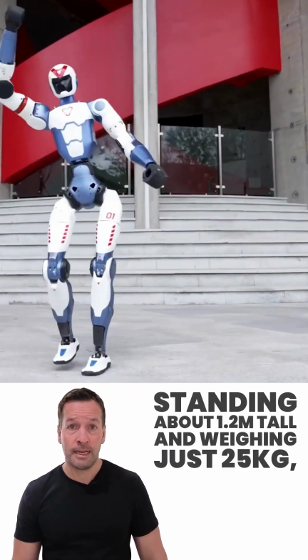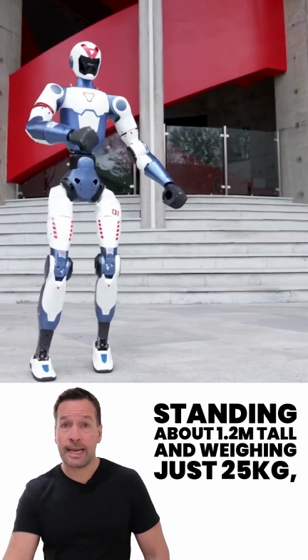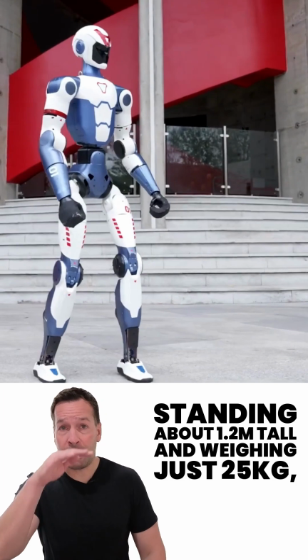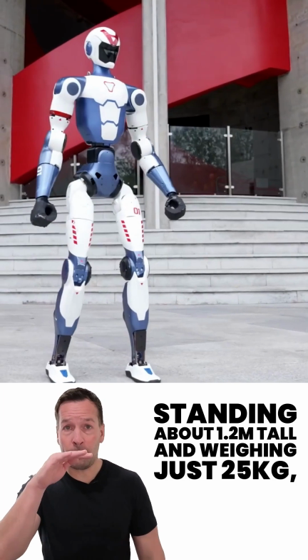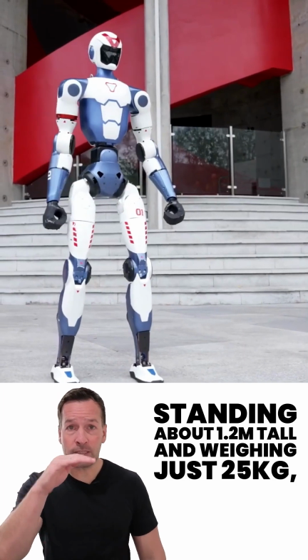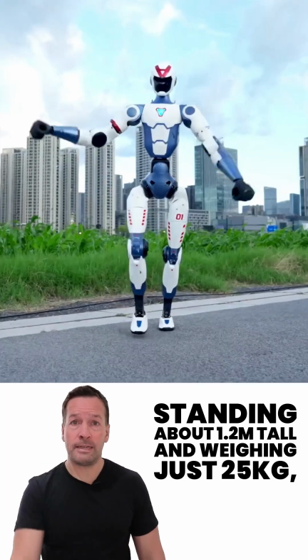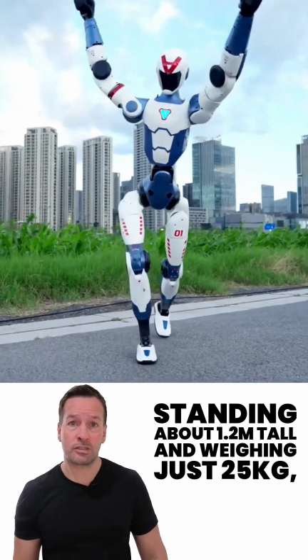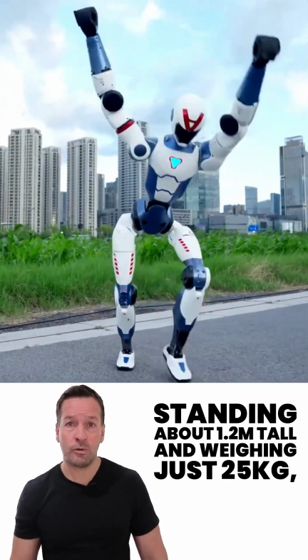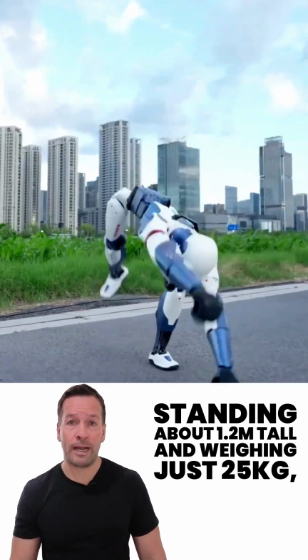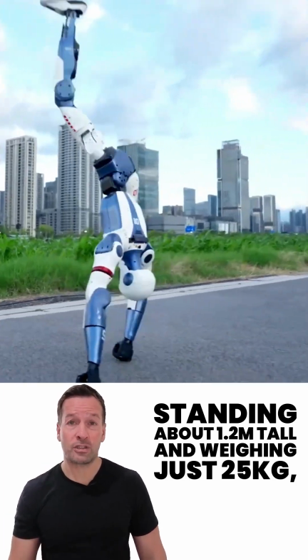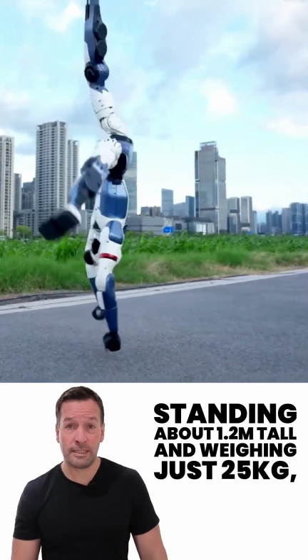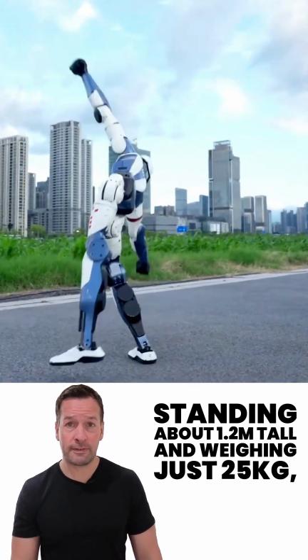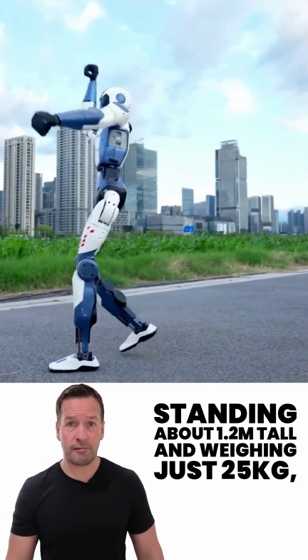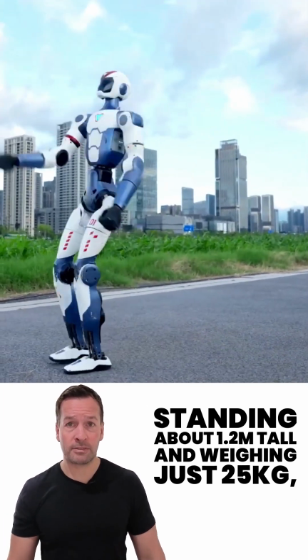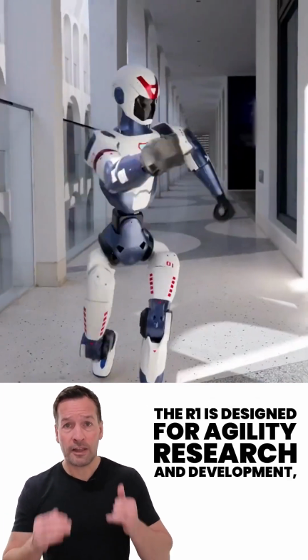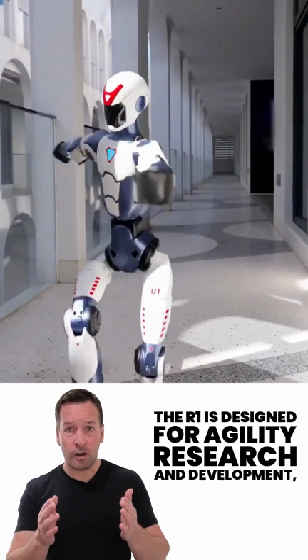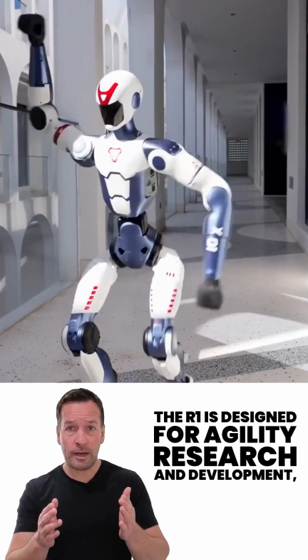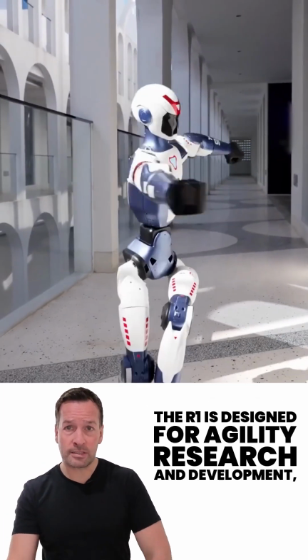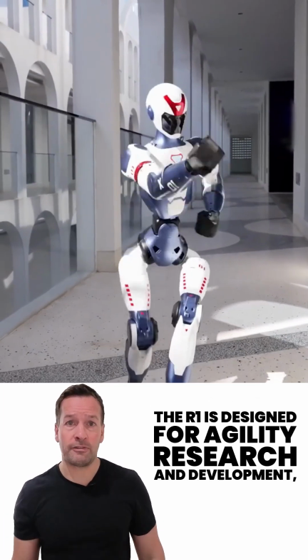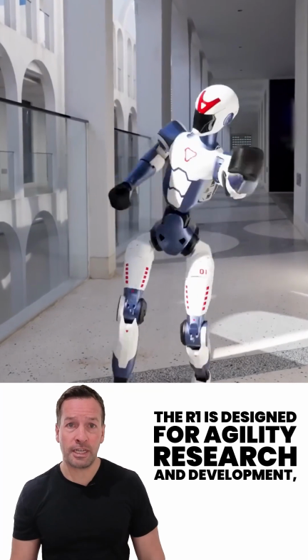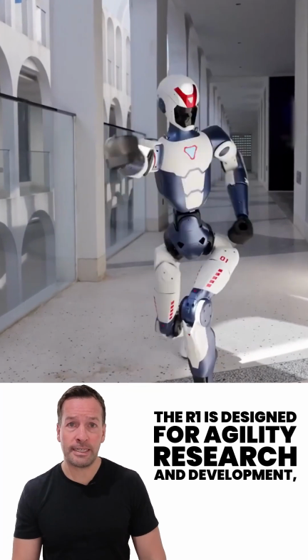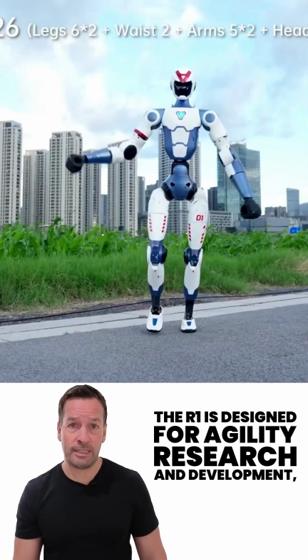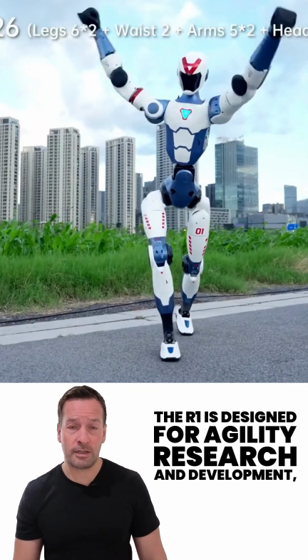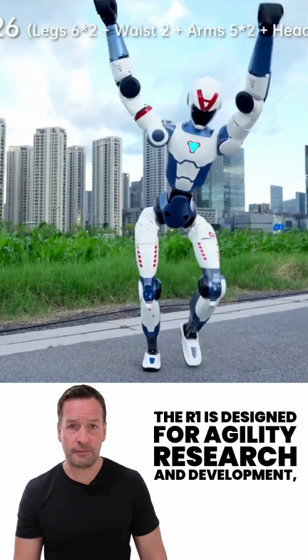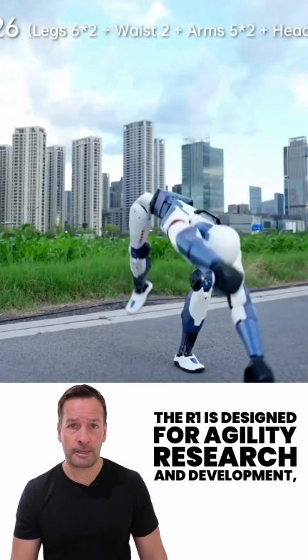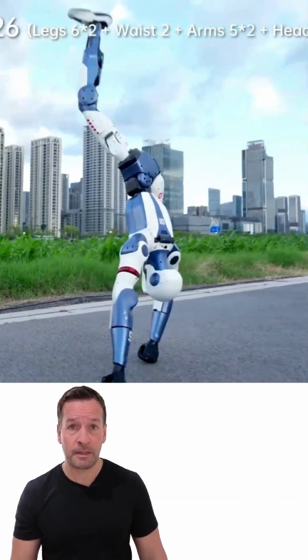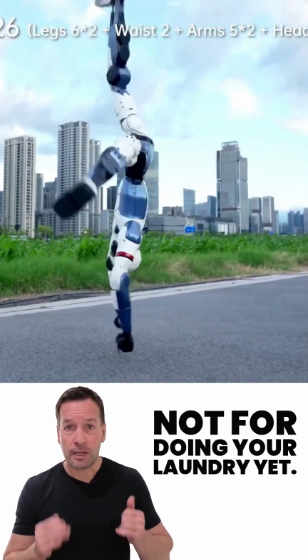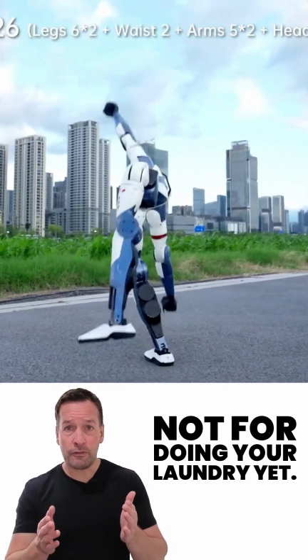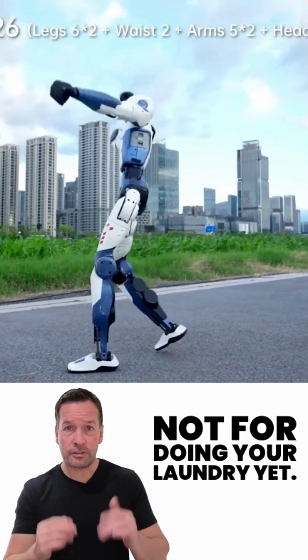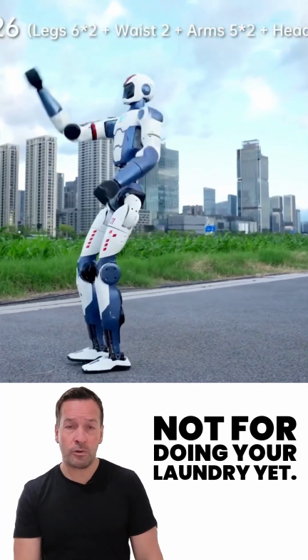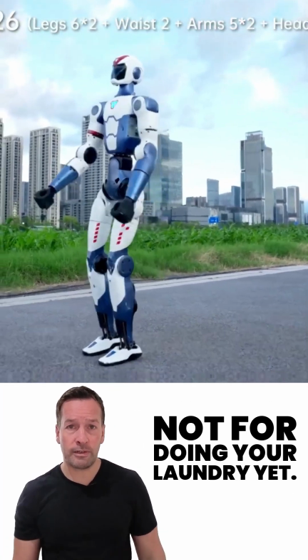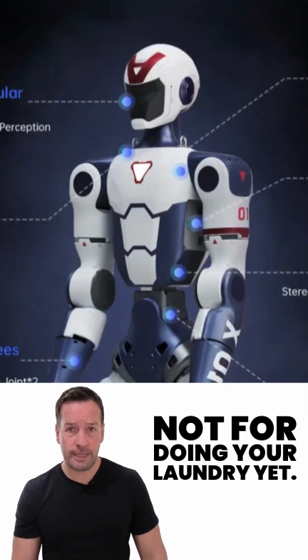Standing about 1.2 metres tall and weighing just 25 kilograms, the R1 is designed for agility, research and development. Not for doing your laundry — yet.